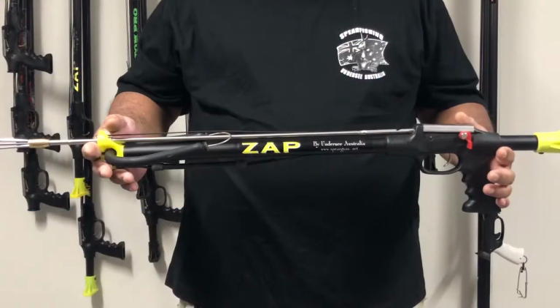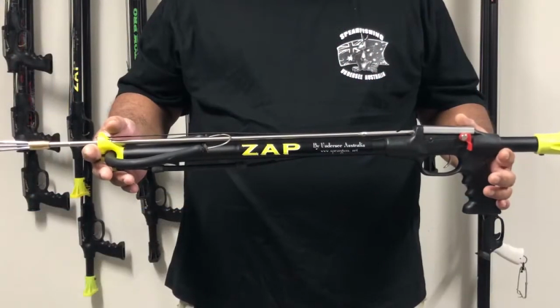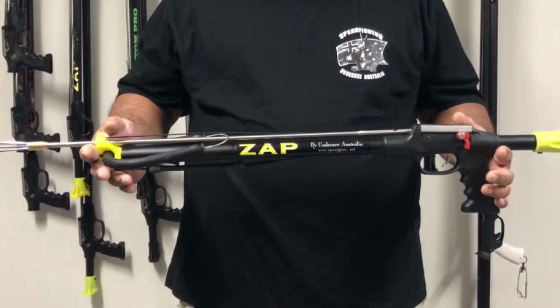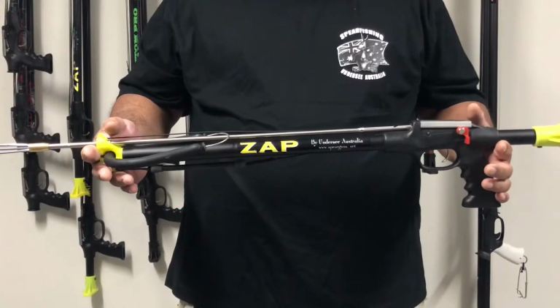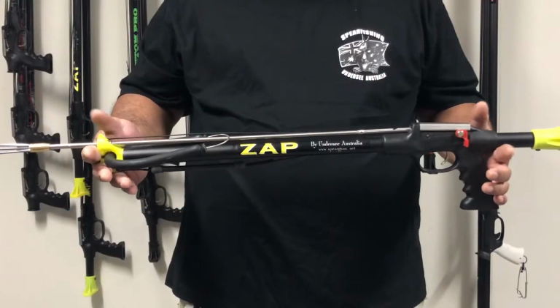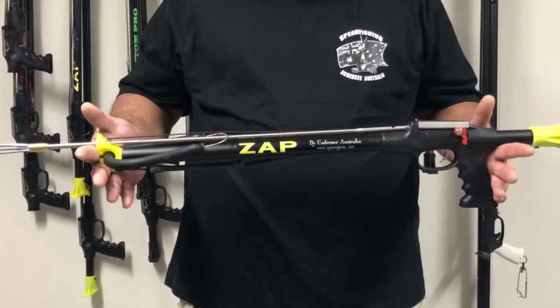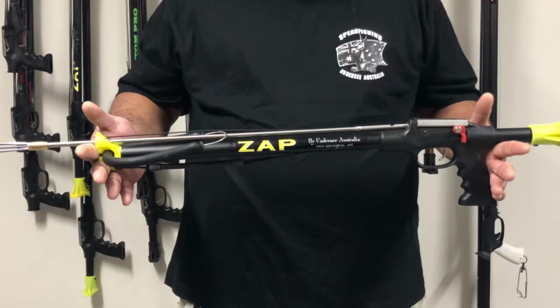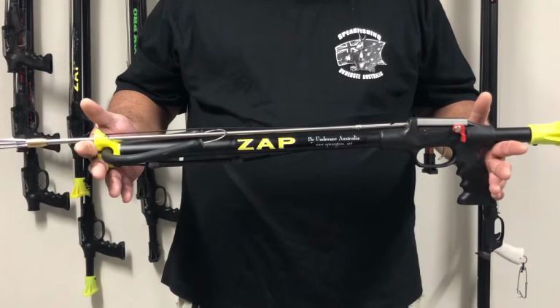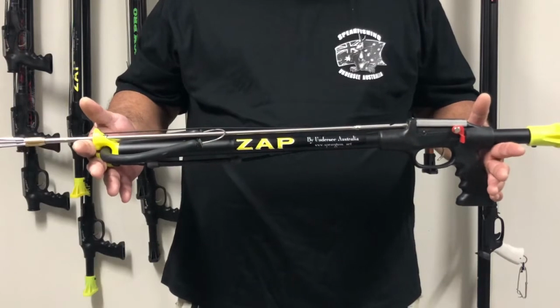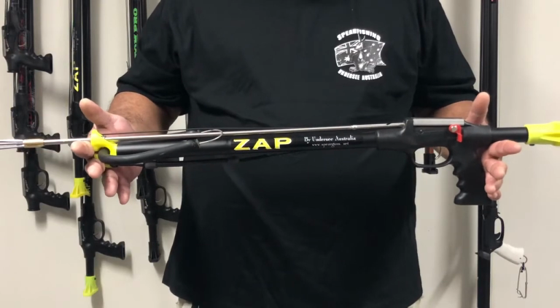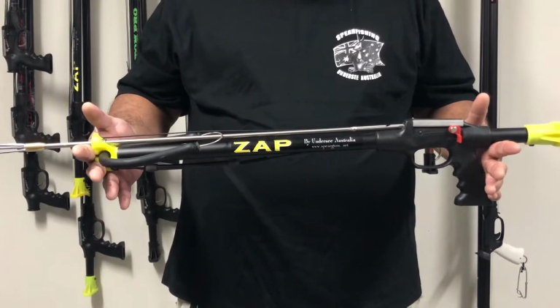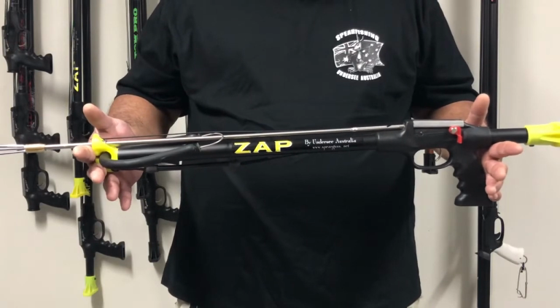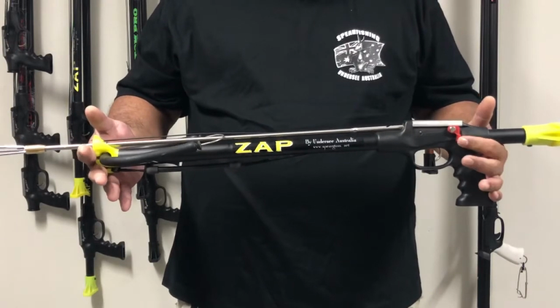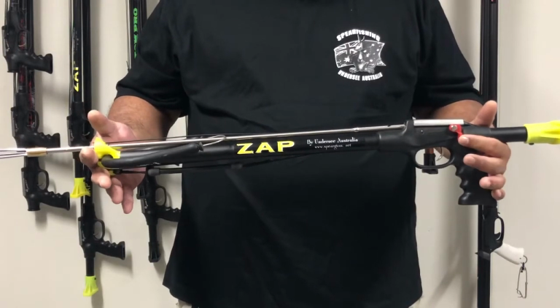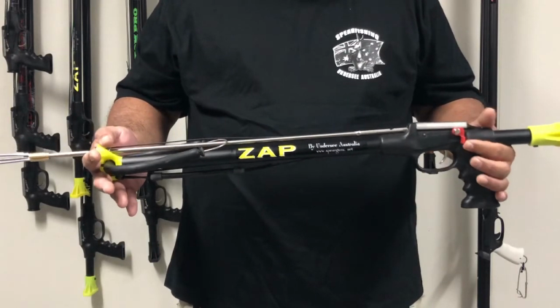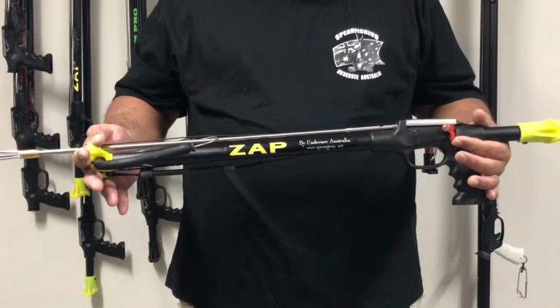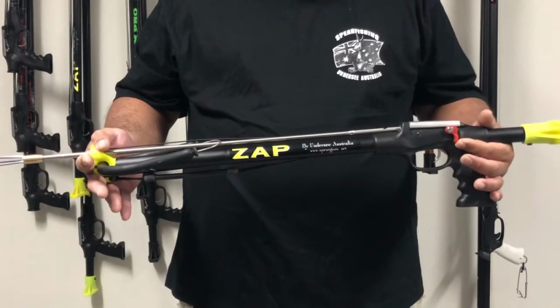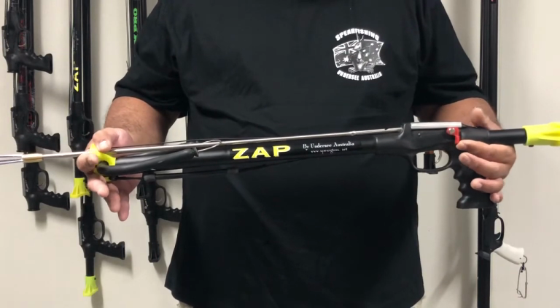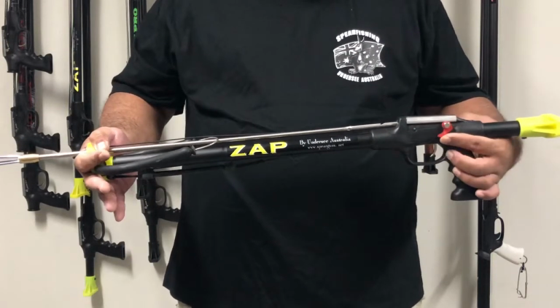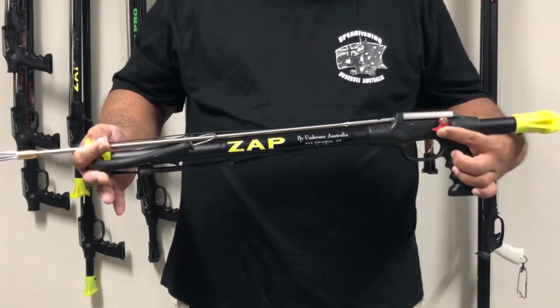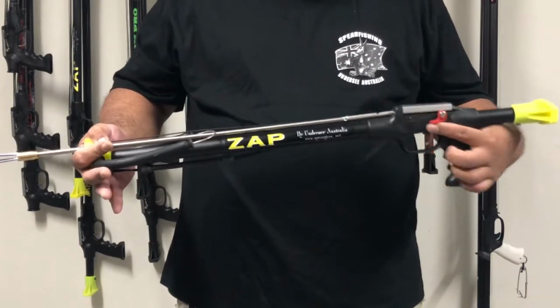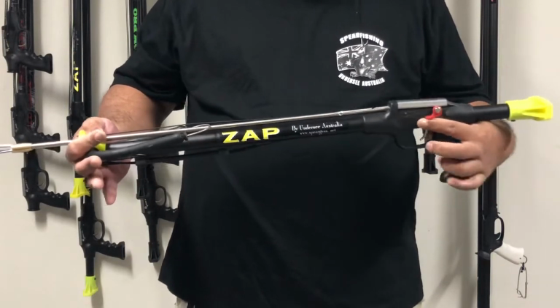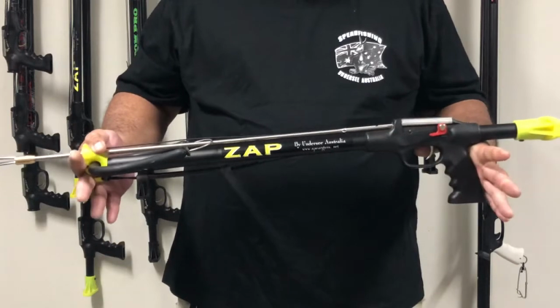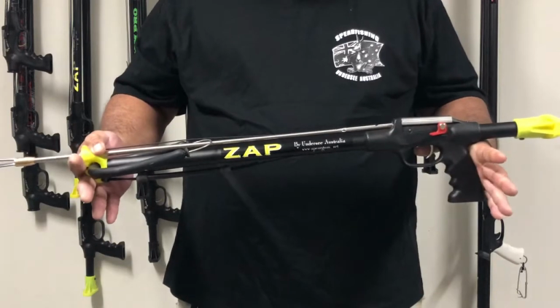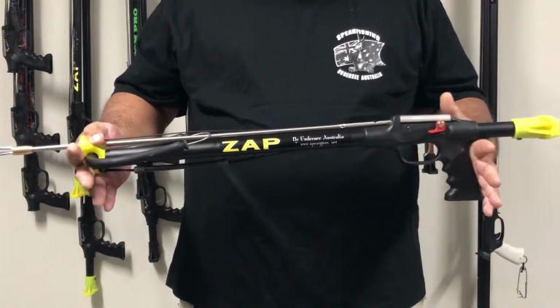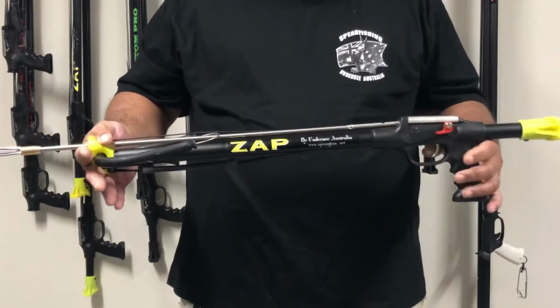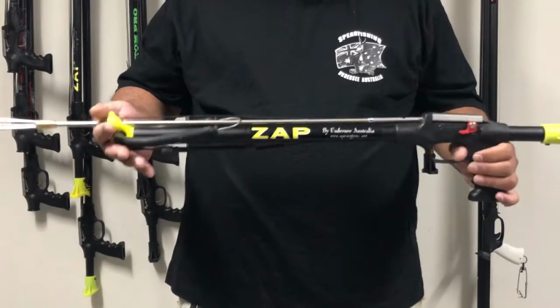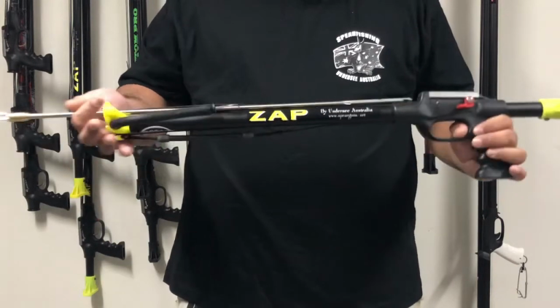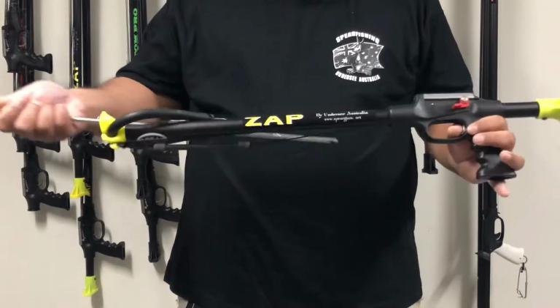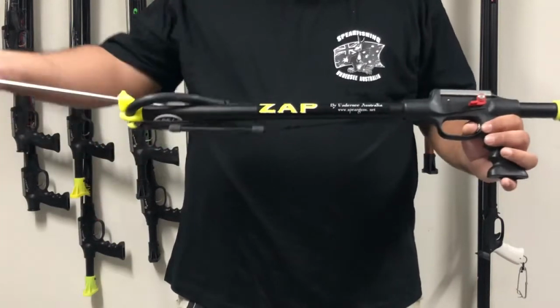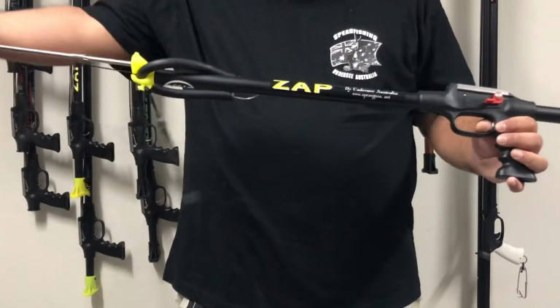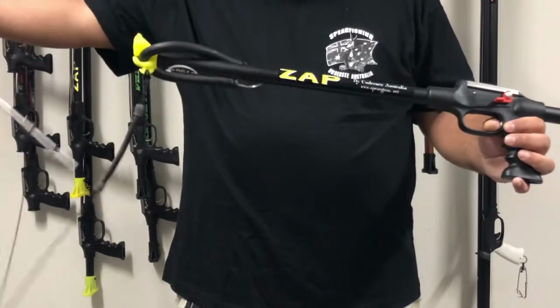Hi, this is a how-to video on how to load an undersea spear gun. Firstly, make sure your gun safety is in the fire position, pull the trigger, and the shaft will come out.